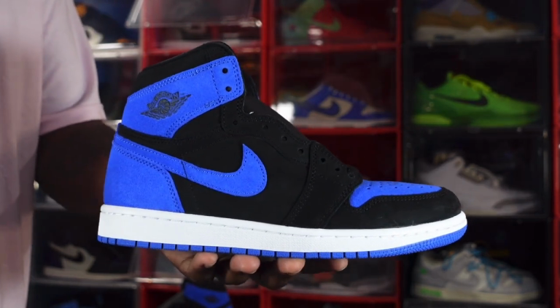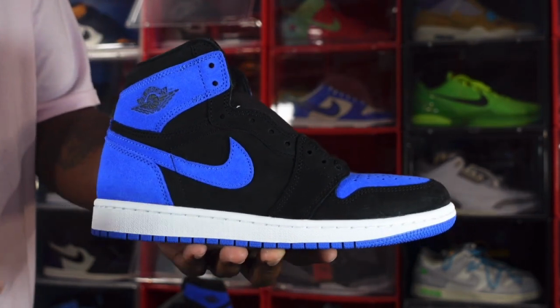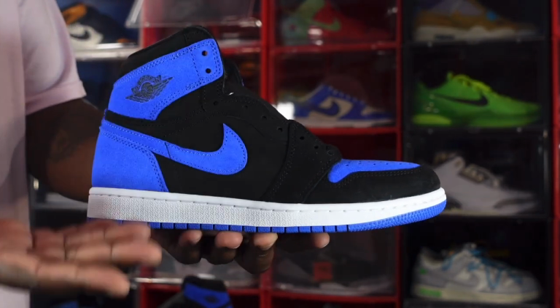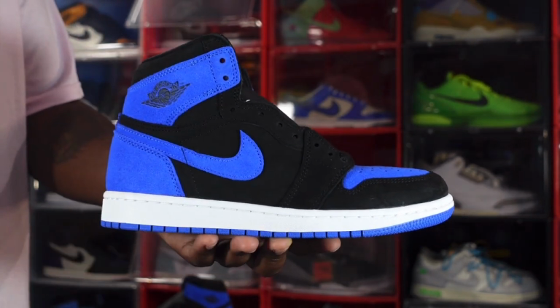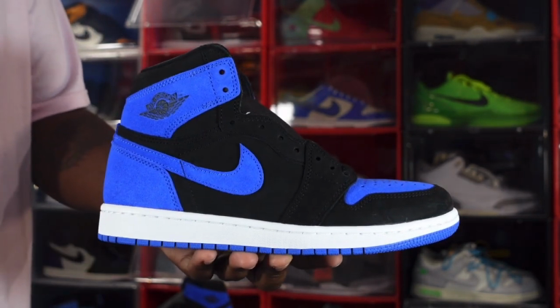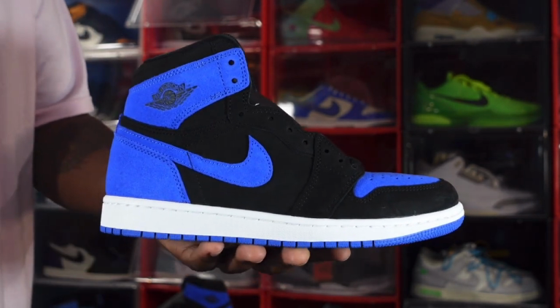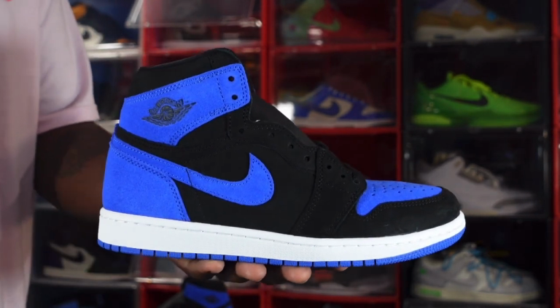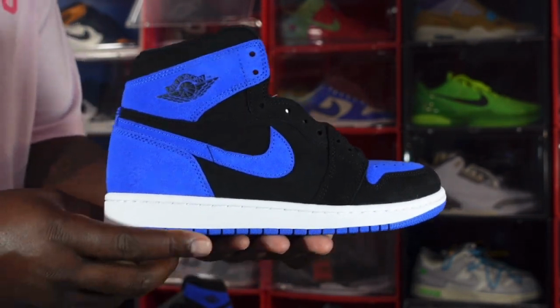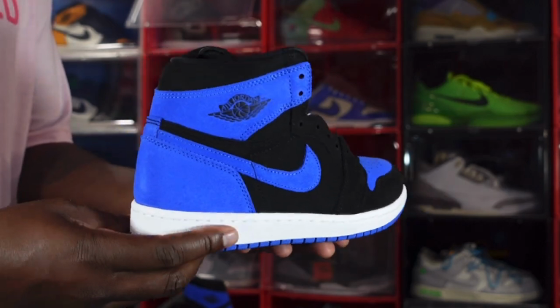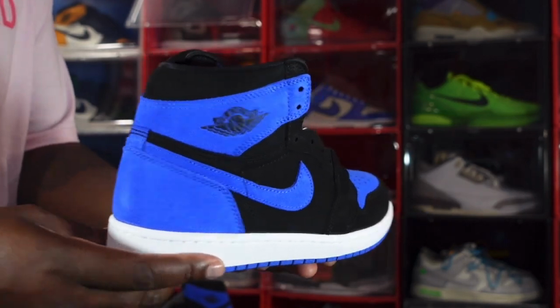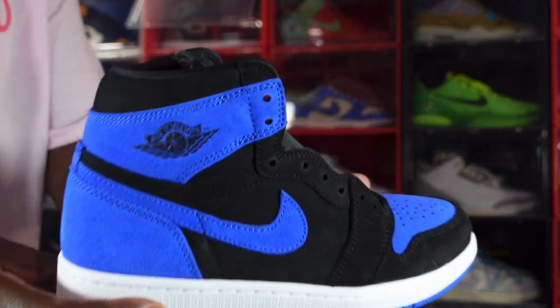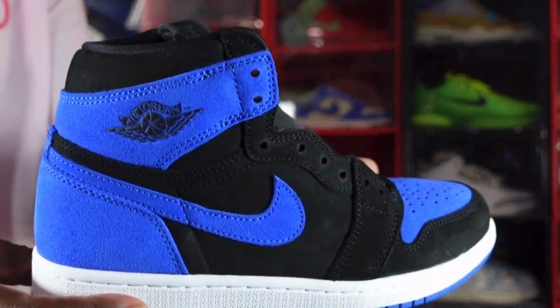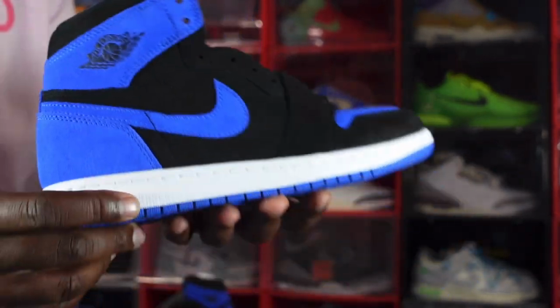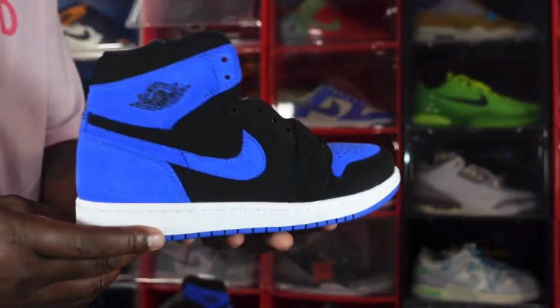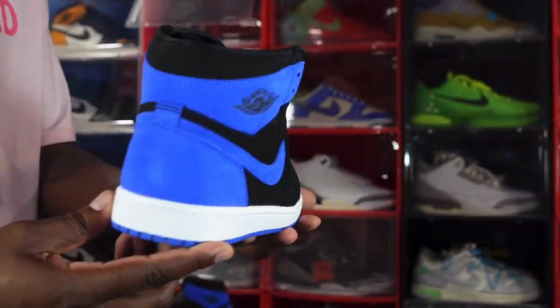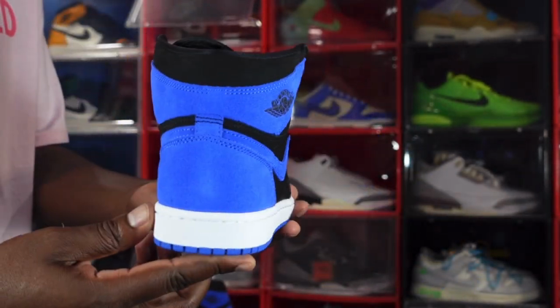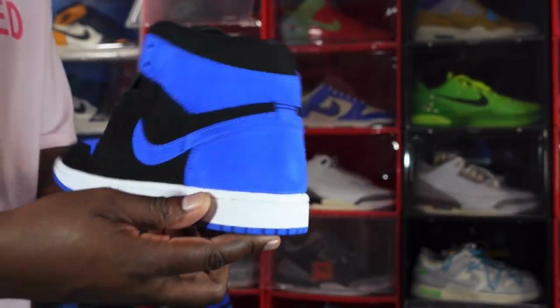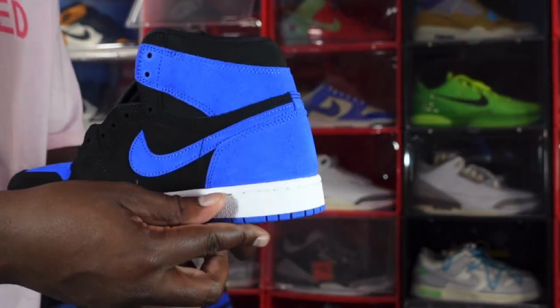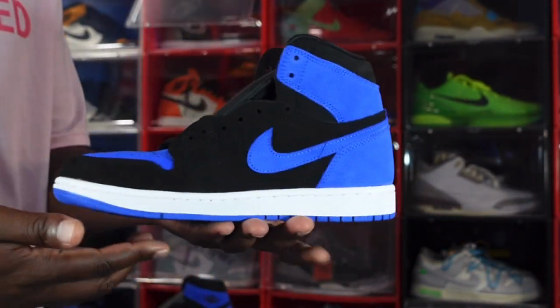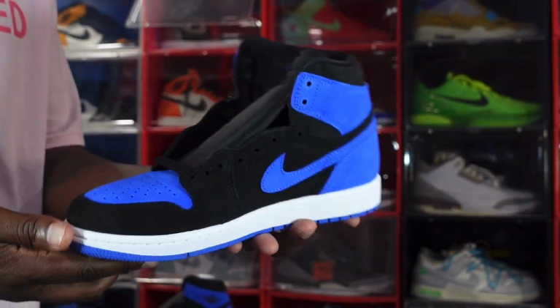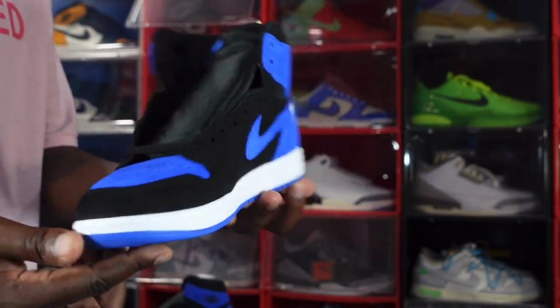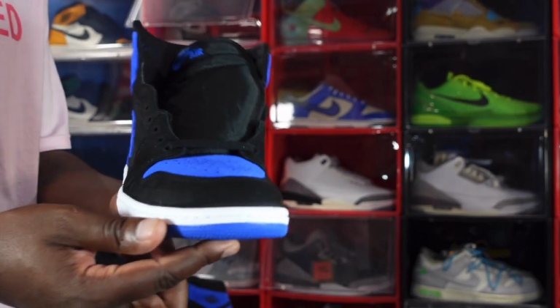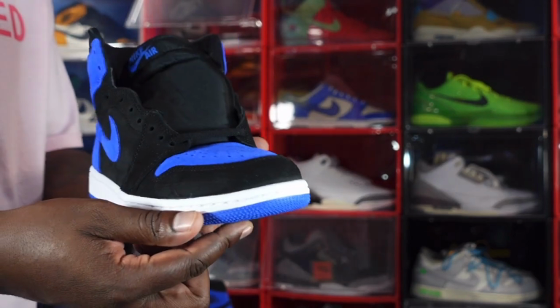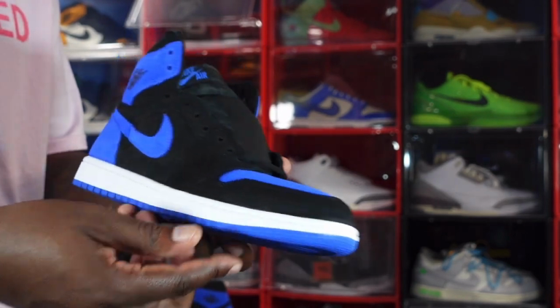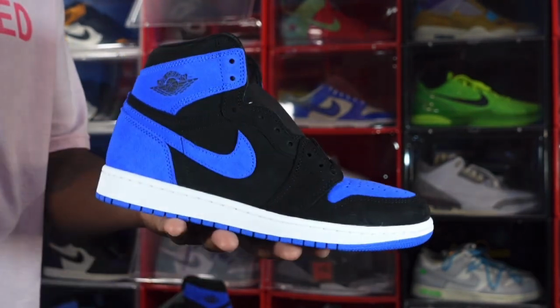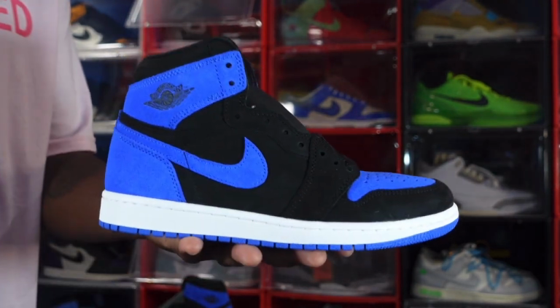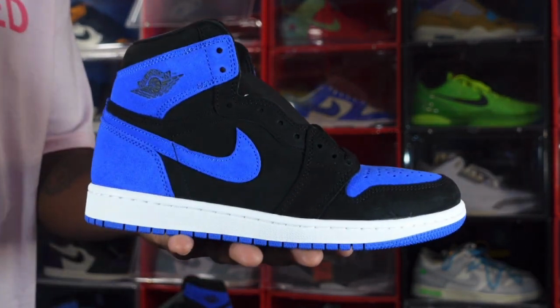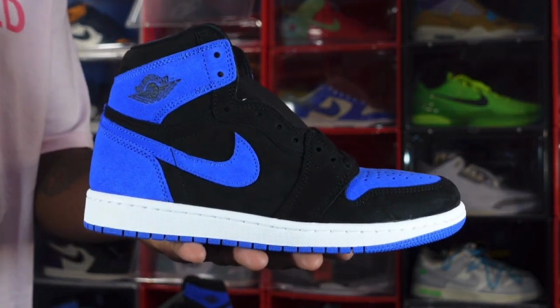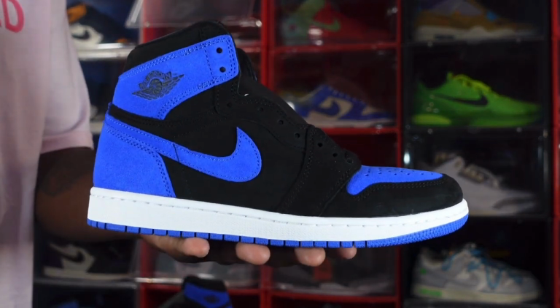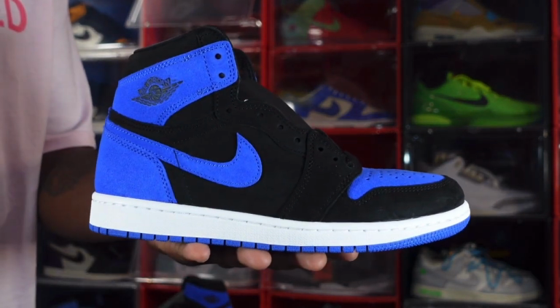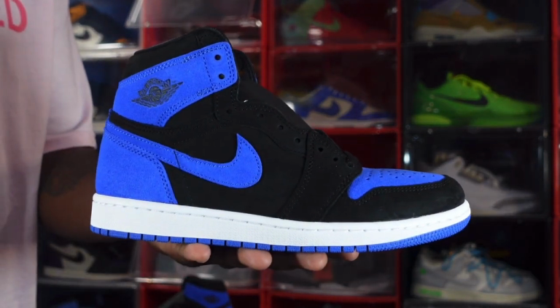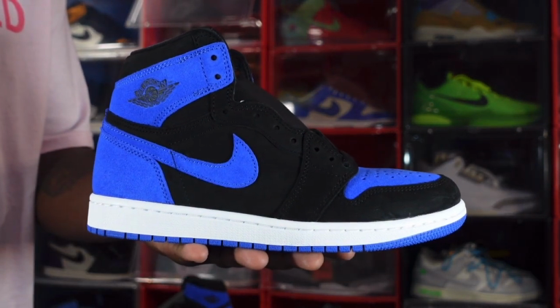I'm gonna go ahead and end this video. Like I always tell you guys — if you can help somebody get a sneaker, help them get their sneaker, because you never know when it'll be your turn to need help. I'm Titanium Feet Jack, signing out.